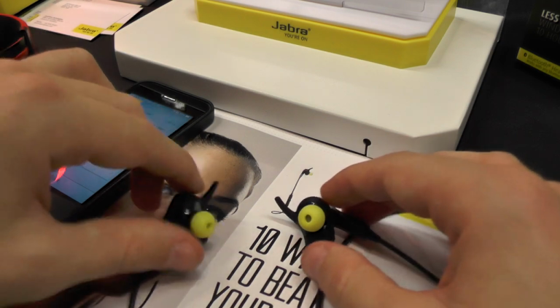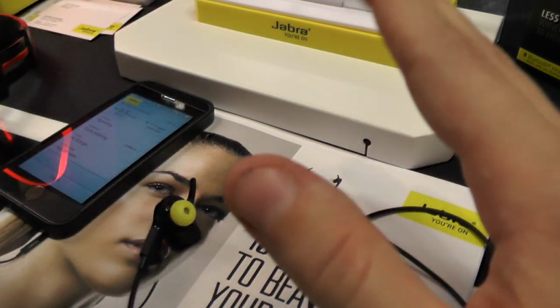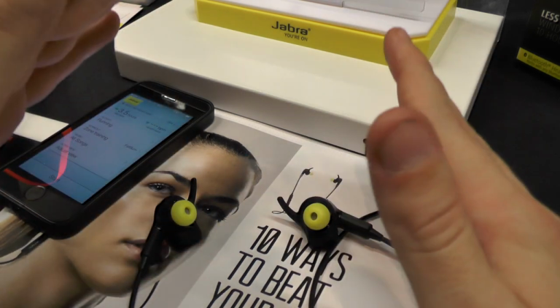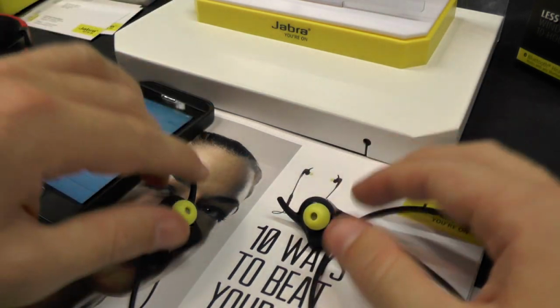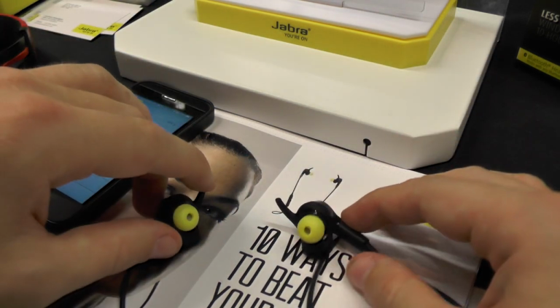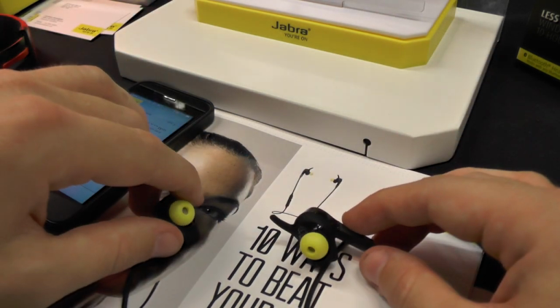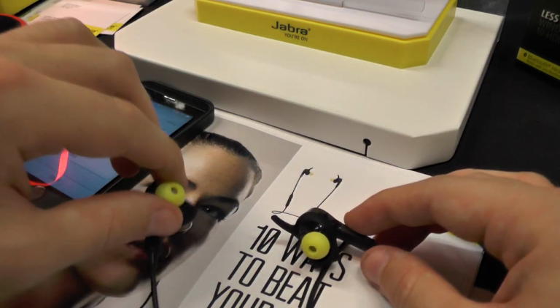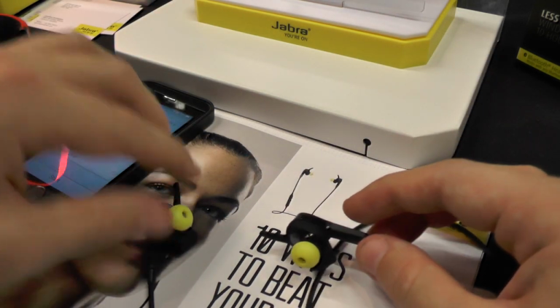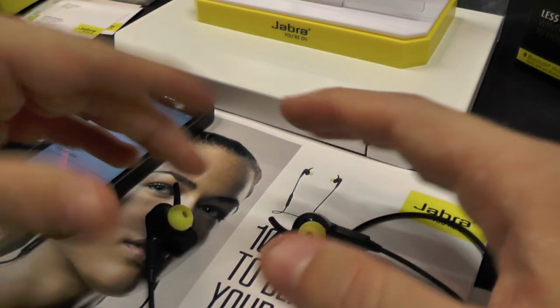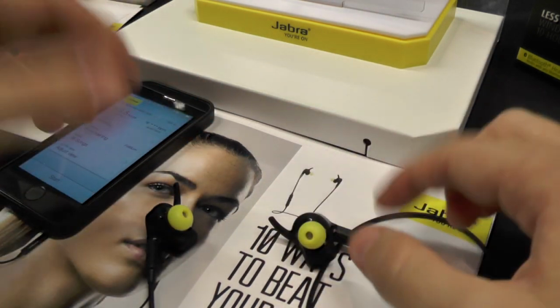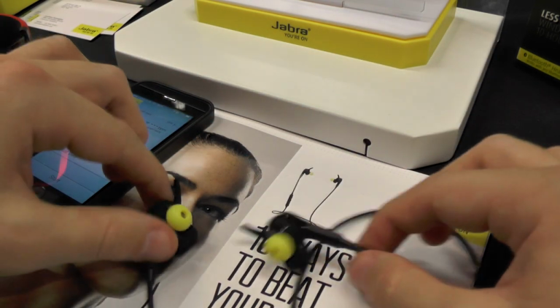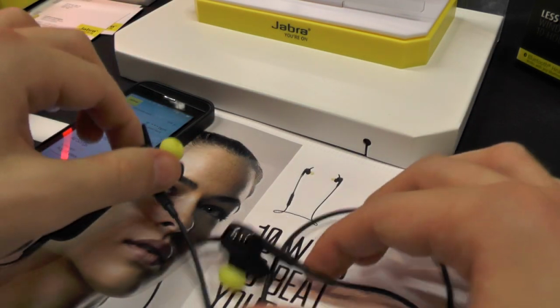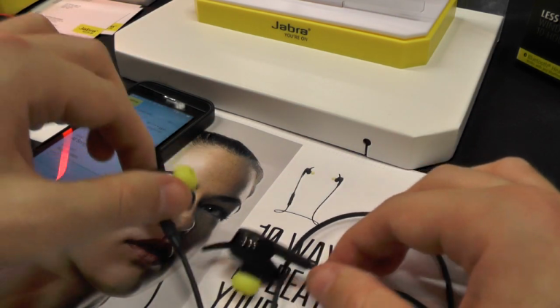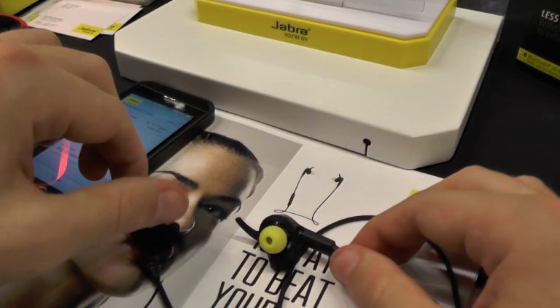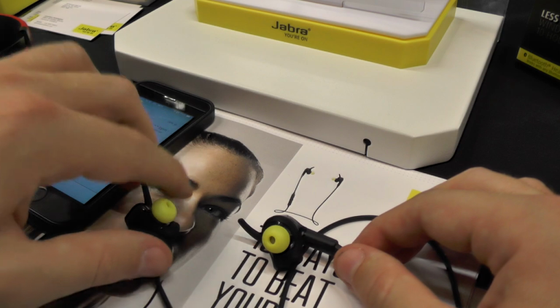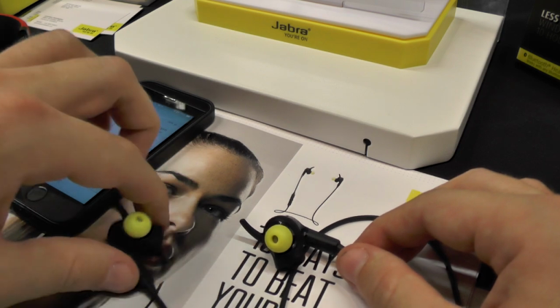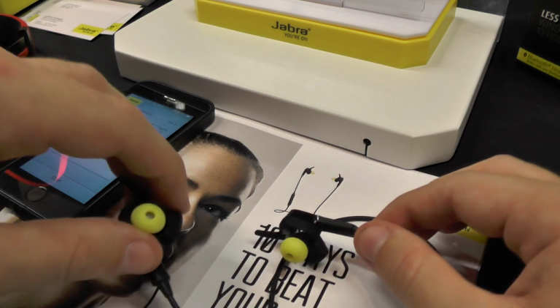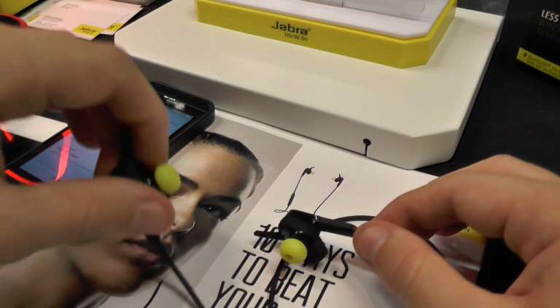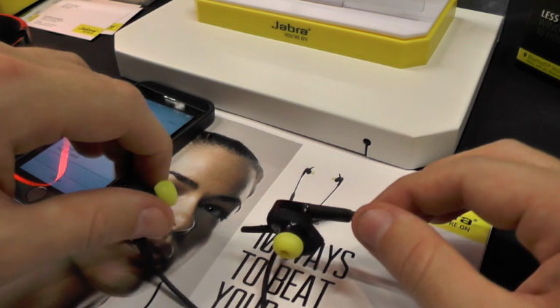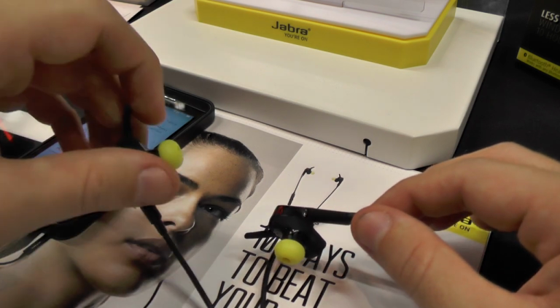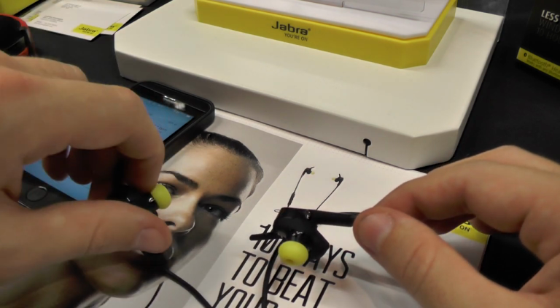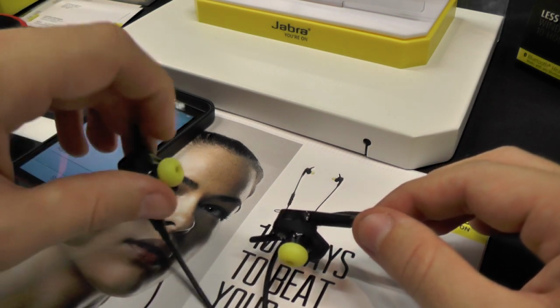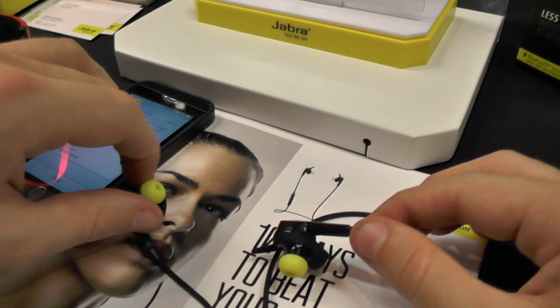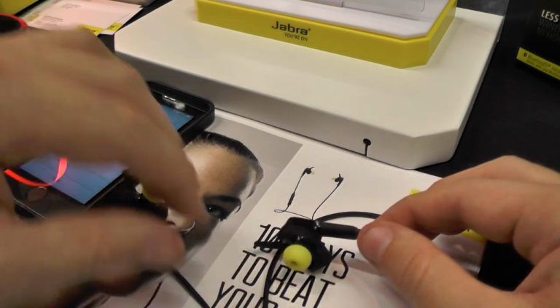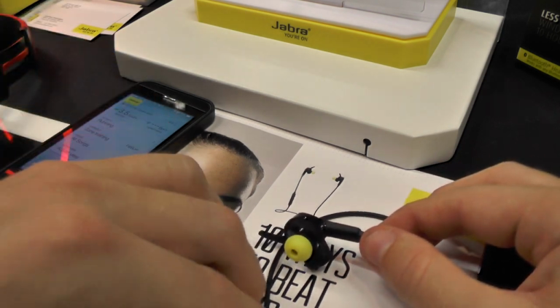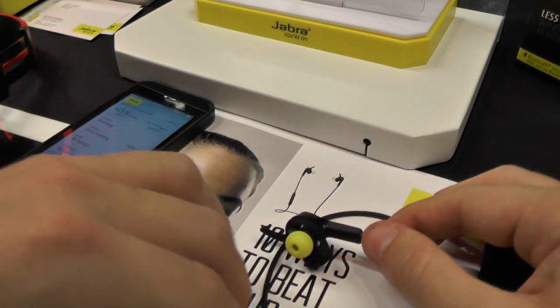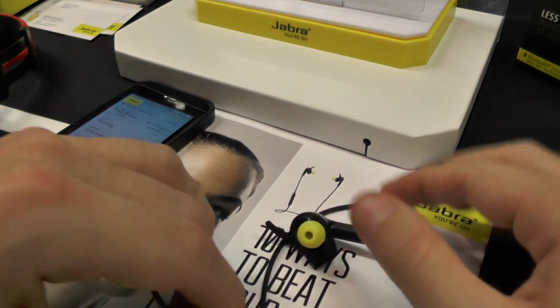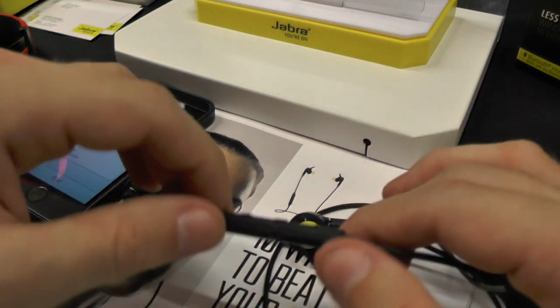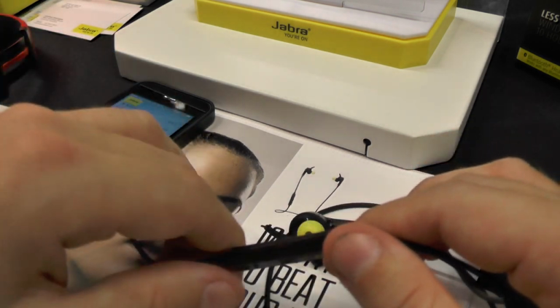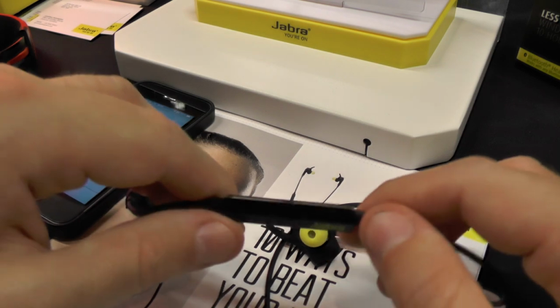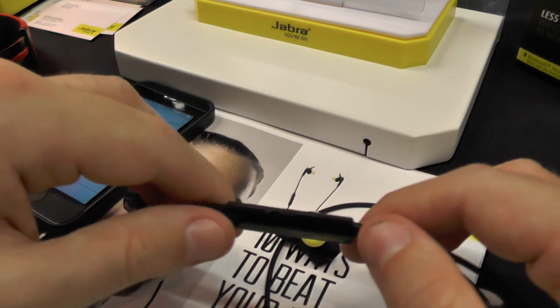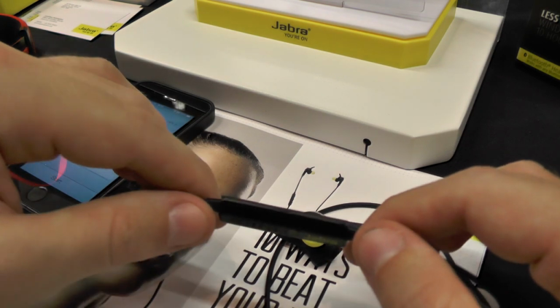Only one color introduced today, which is this one as you can see. The correct name is Jabra Sport Plus Wireless, and it's working with Bluetooth 4.0 low energy.